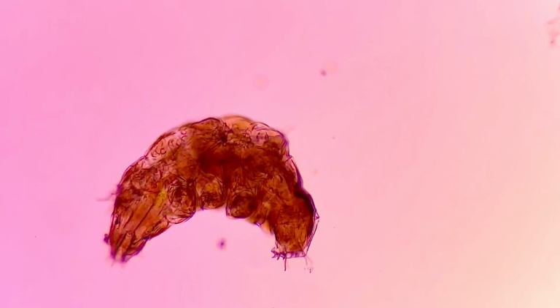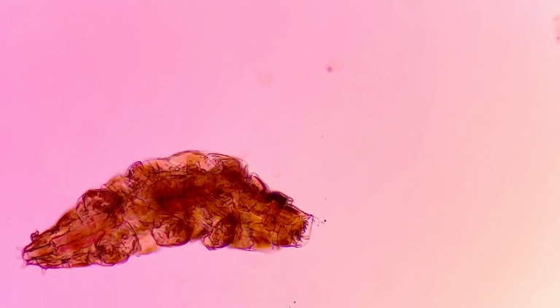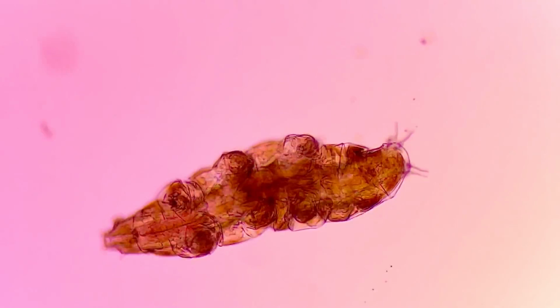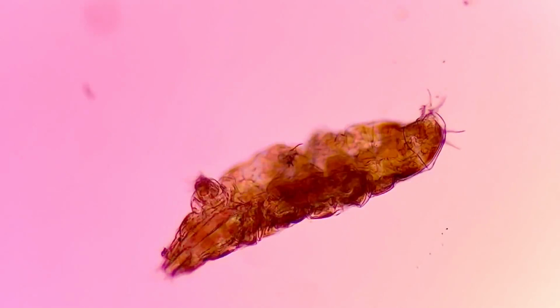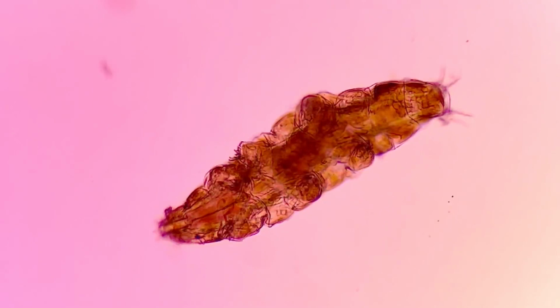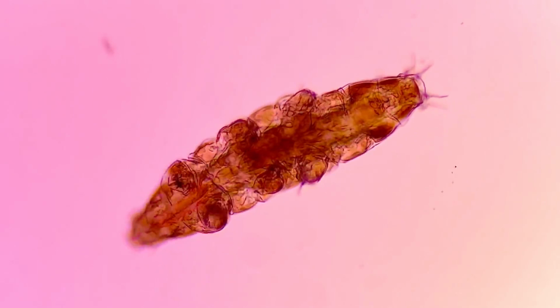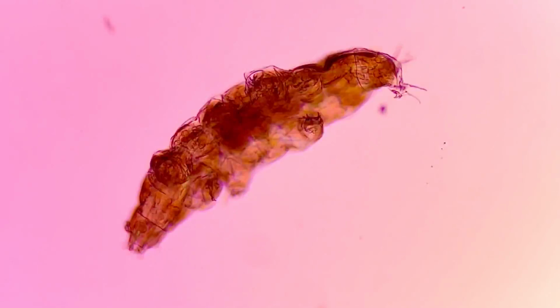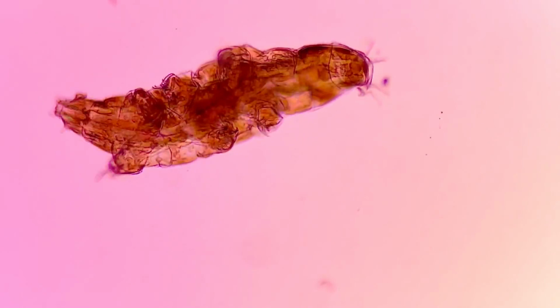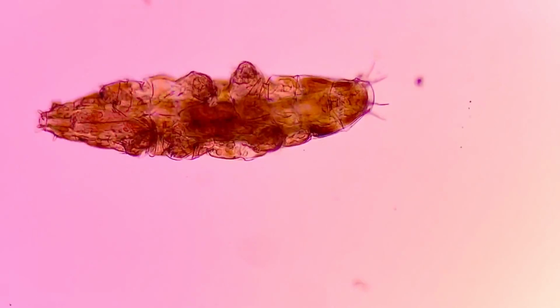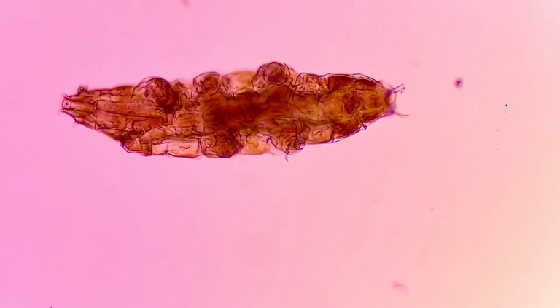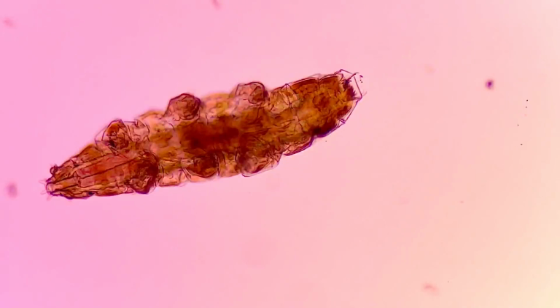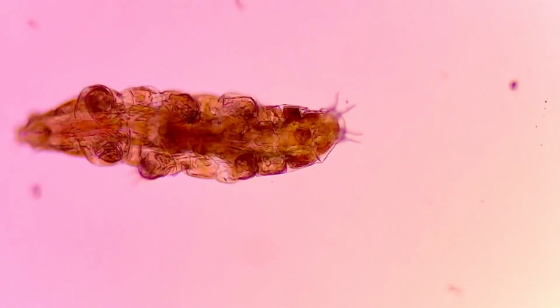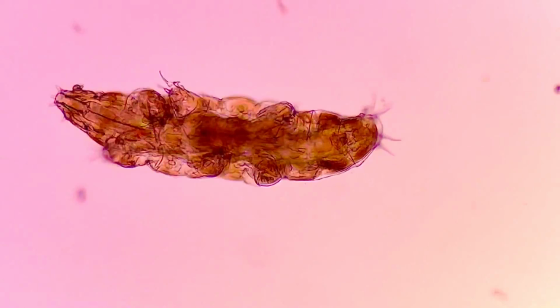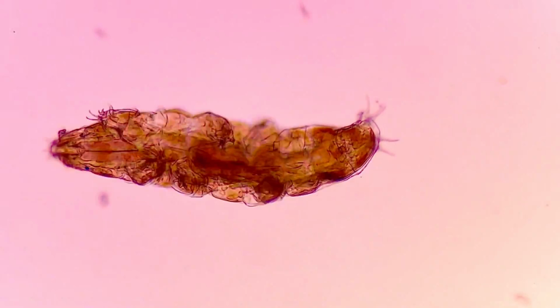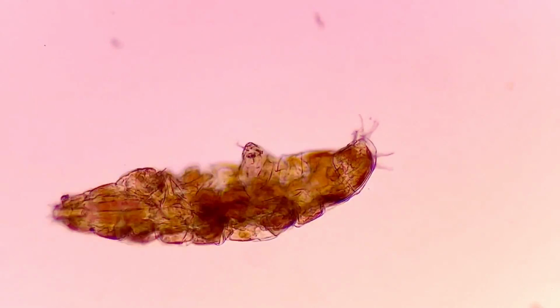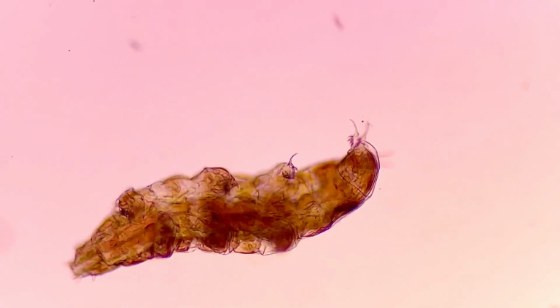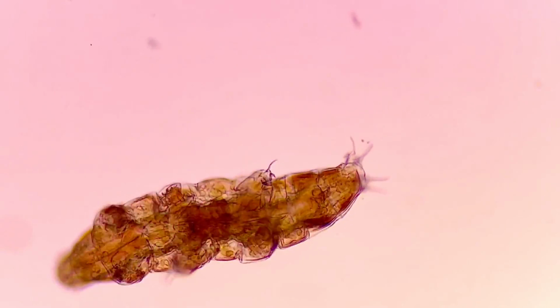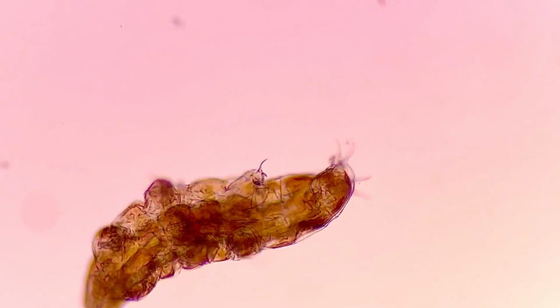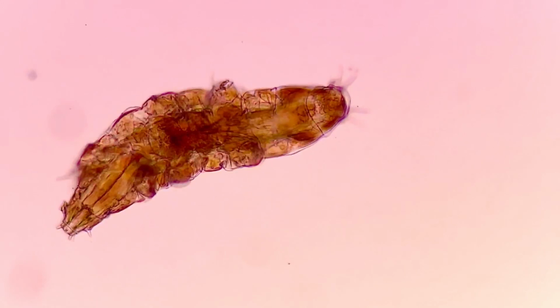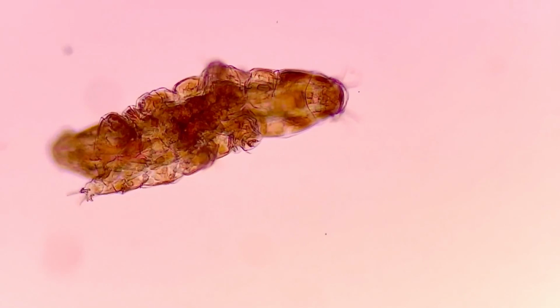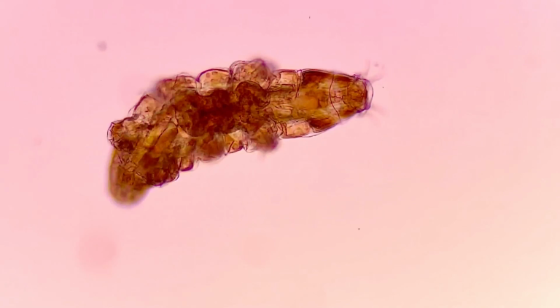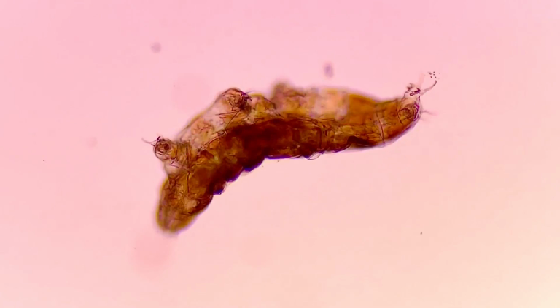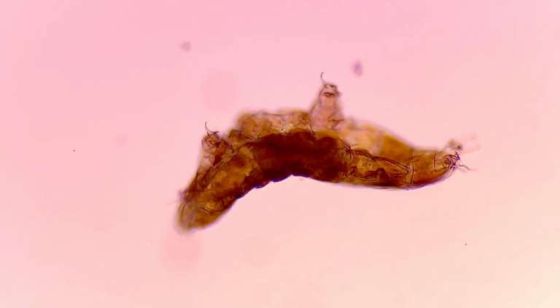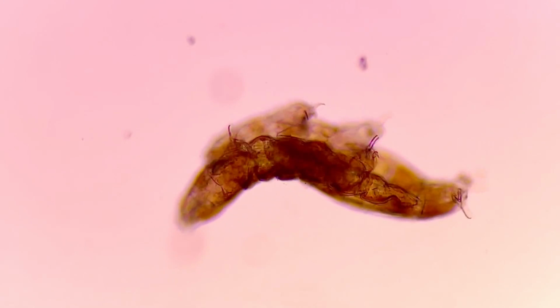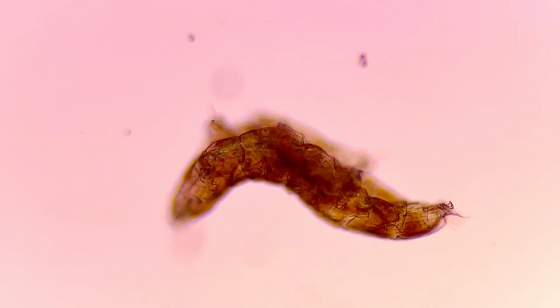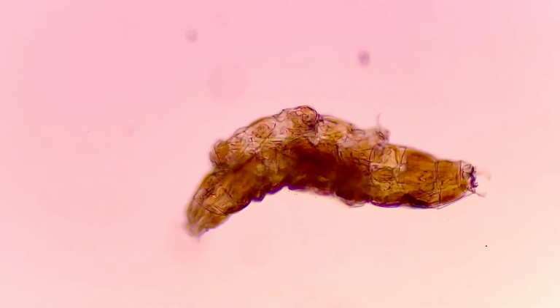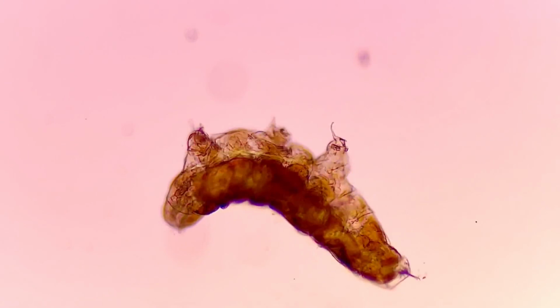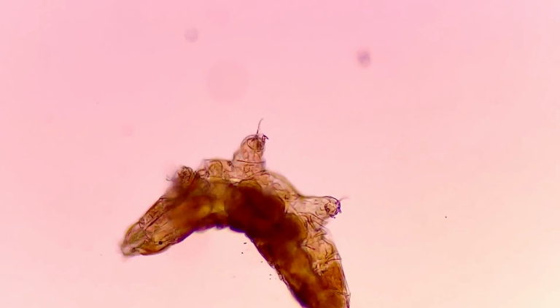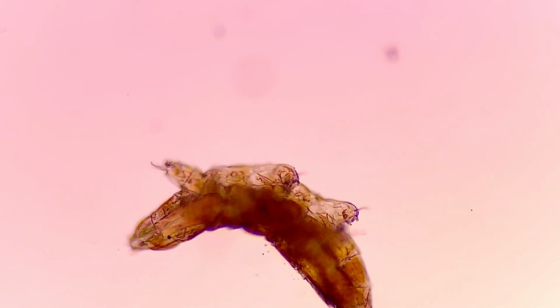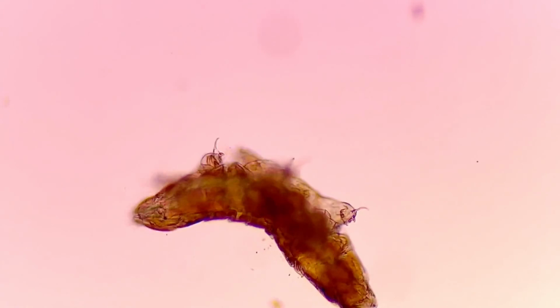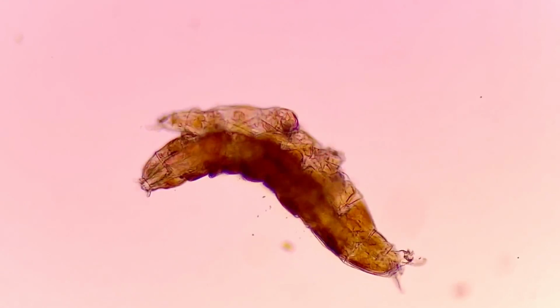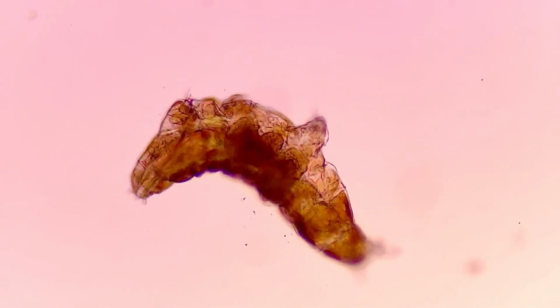This is a water bear, and today I'm going to show you how to catch one. There are many ways to find a water bear, but I think this technique works the best.